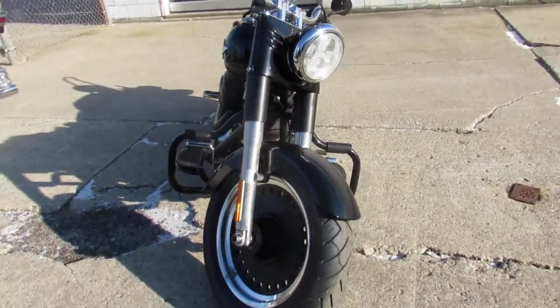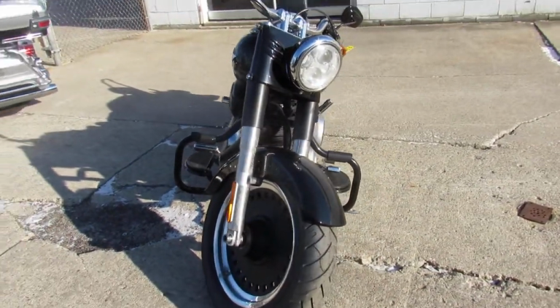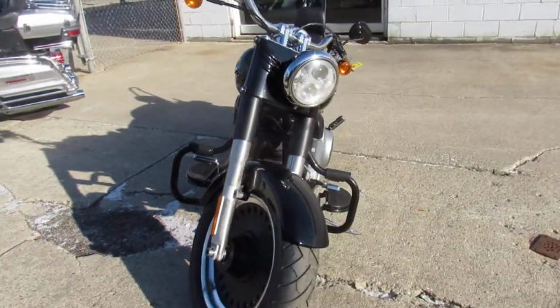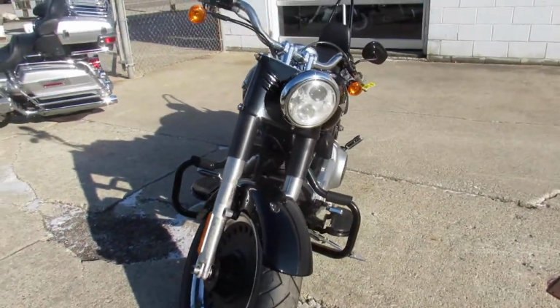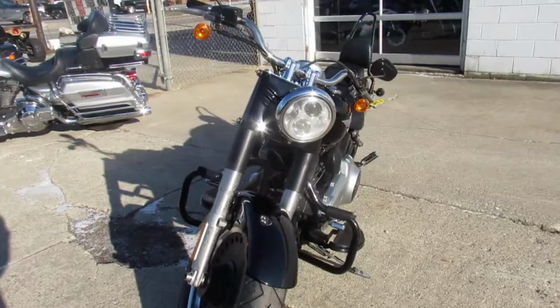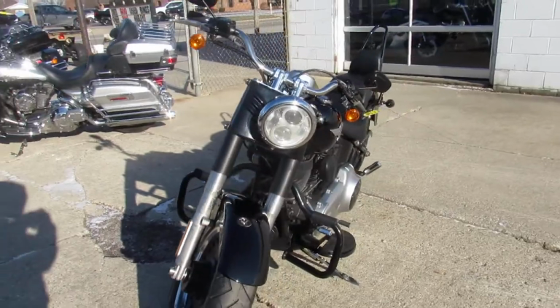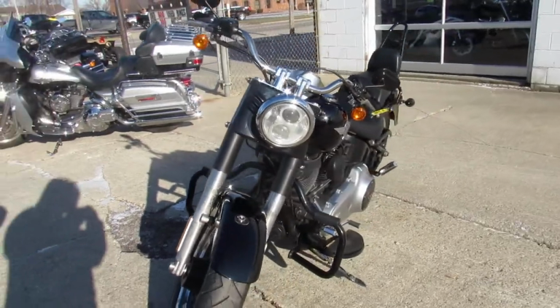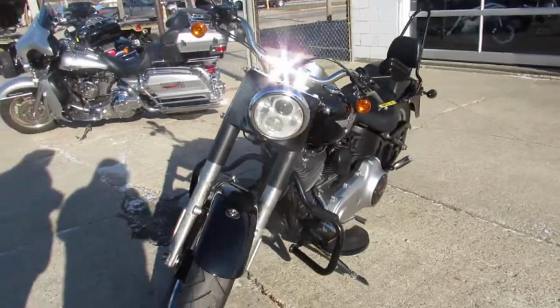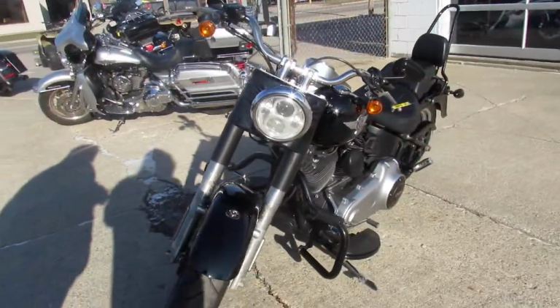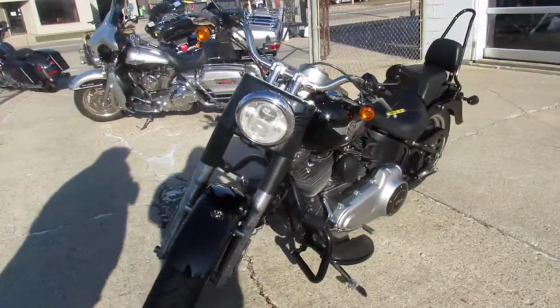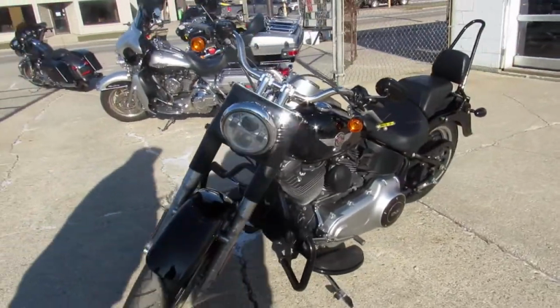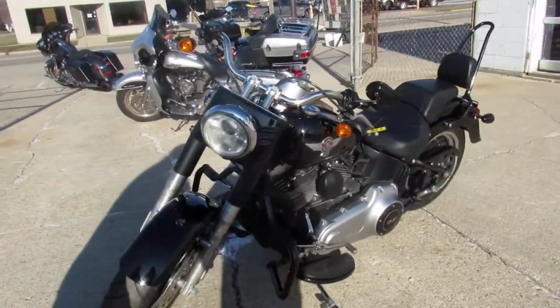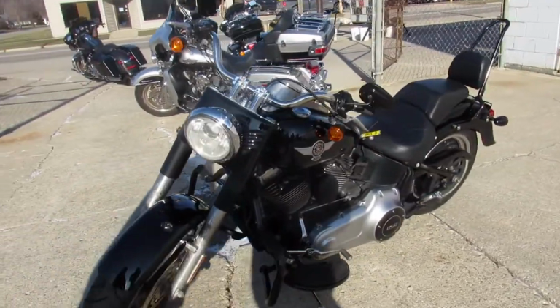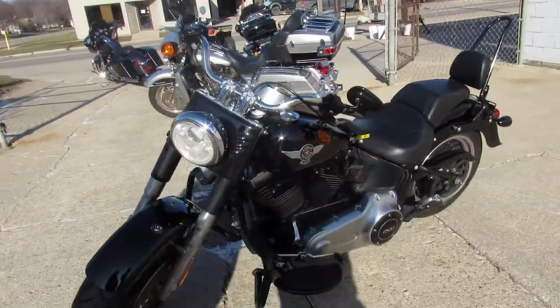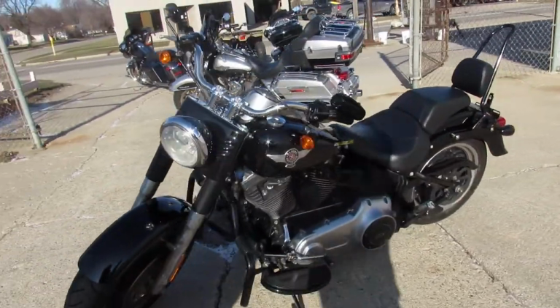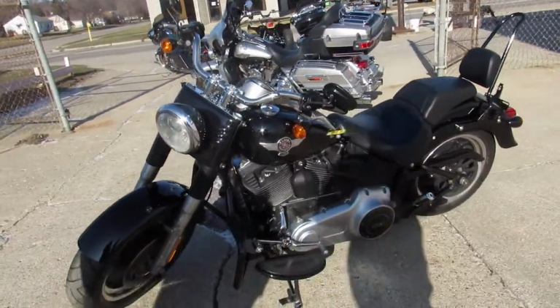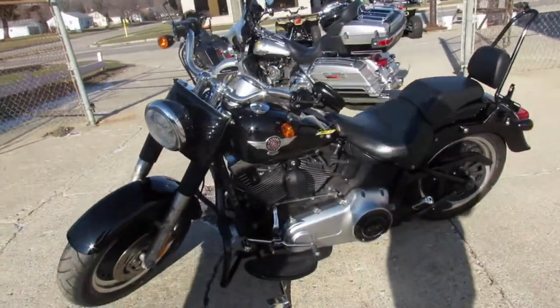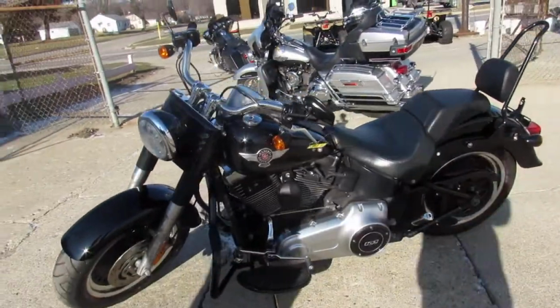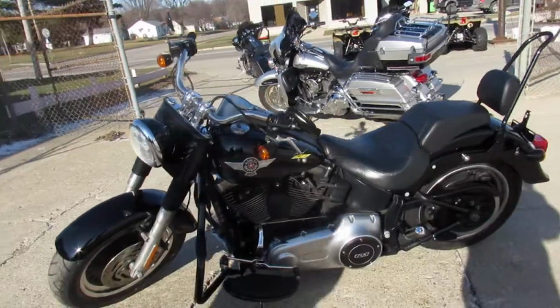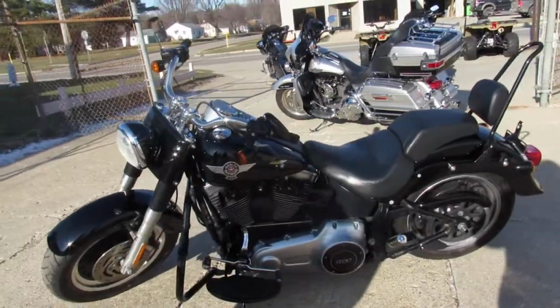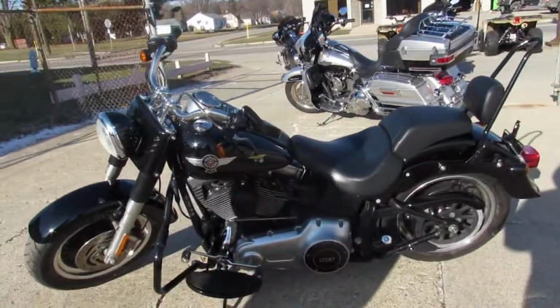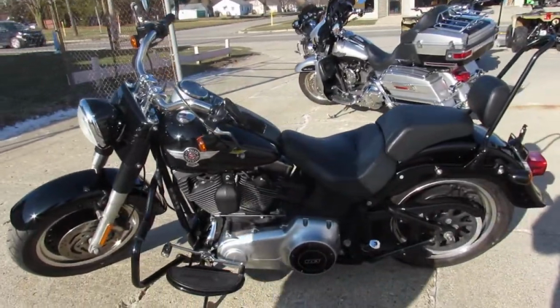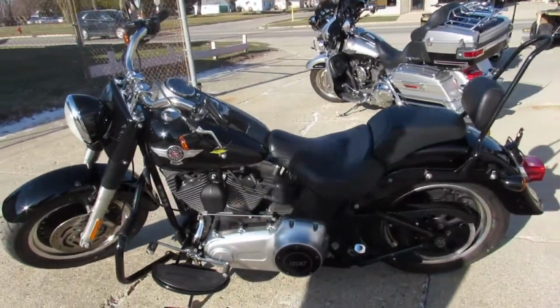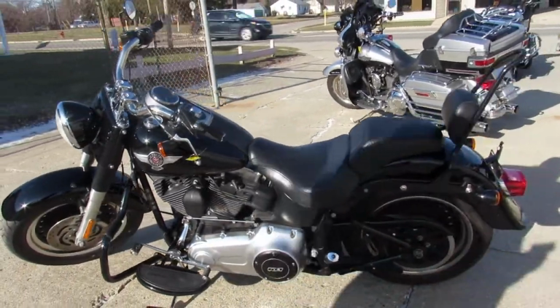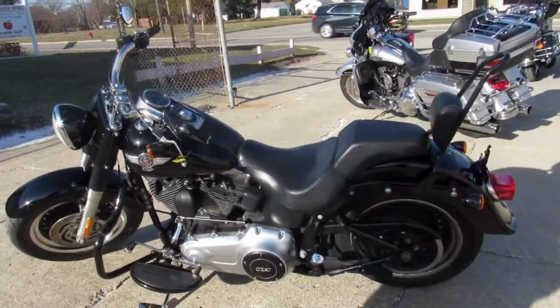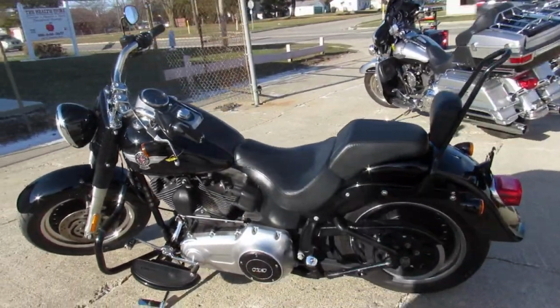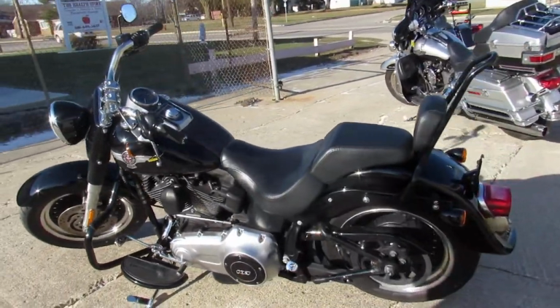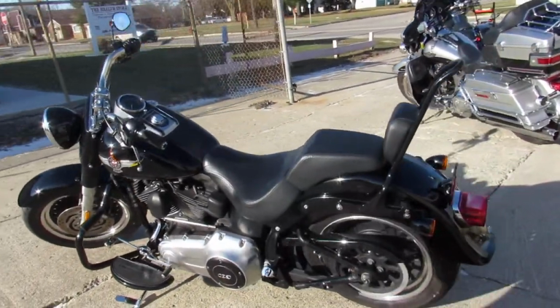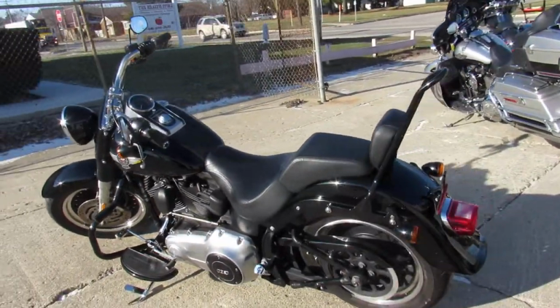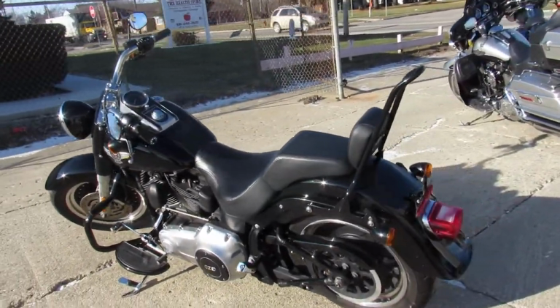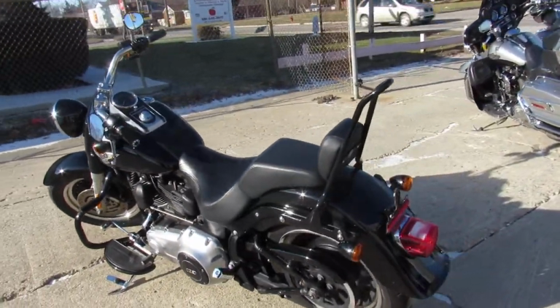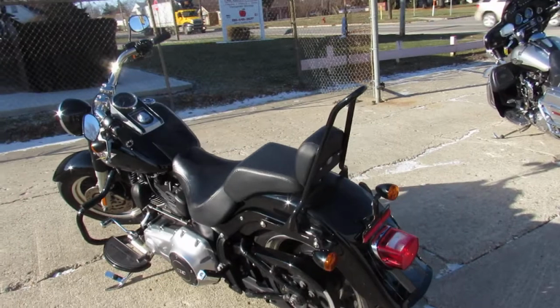This one here is a 2012 Fat Boy Lo for sale. Sharp bike in Vivid Black. It's got the 103 cubic inch motor, backrest, and the Vance & Hines exhaust — really brings this Fat Boy to life, guys.